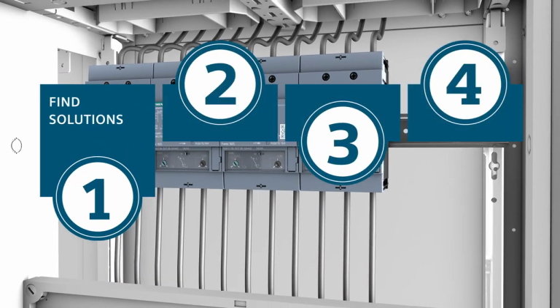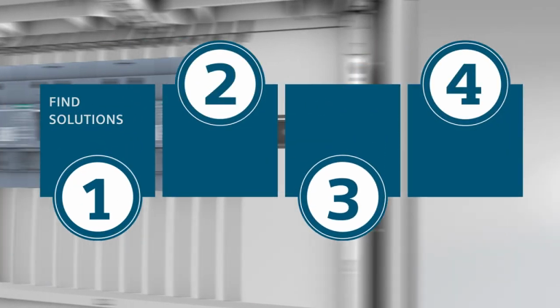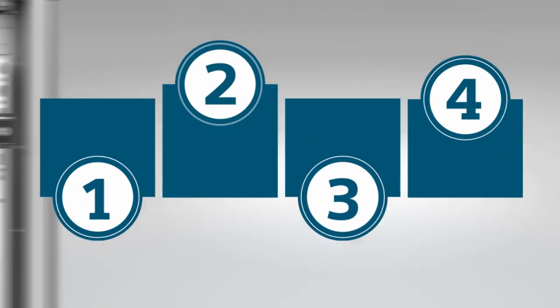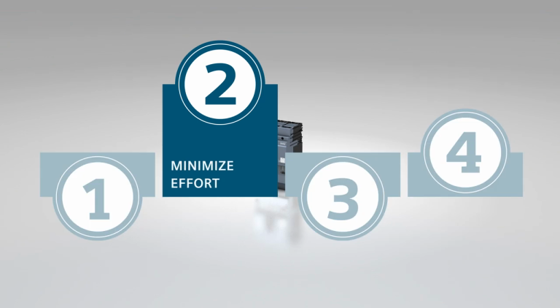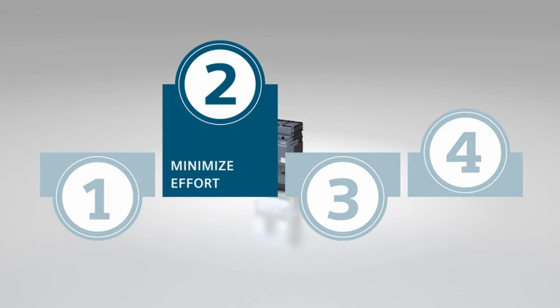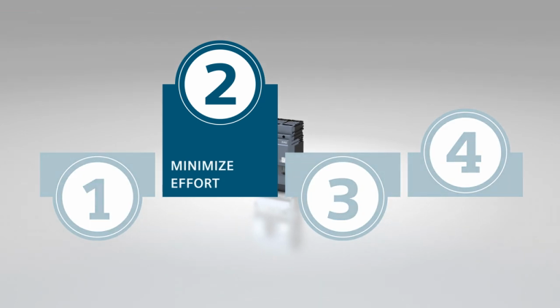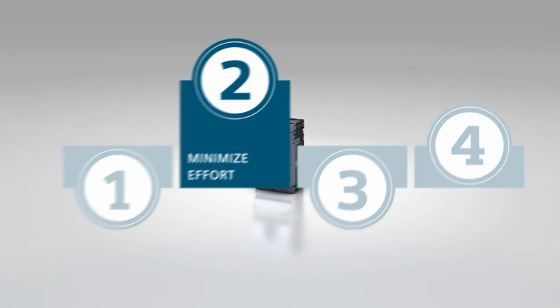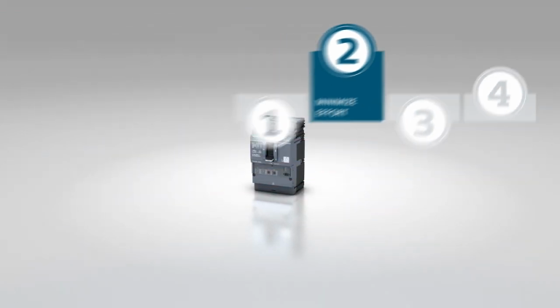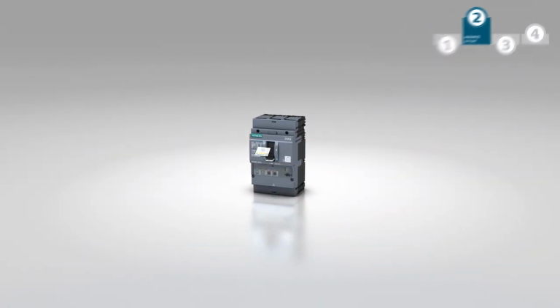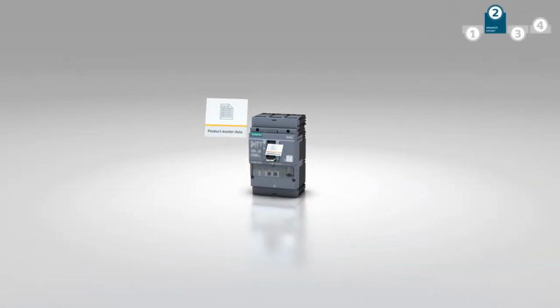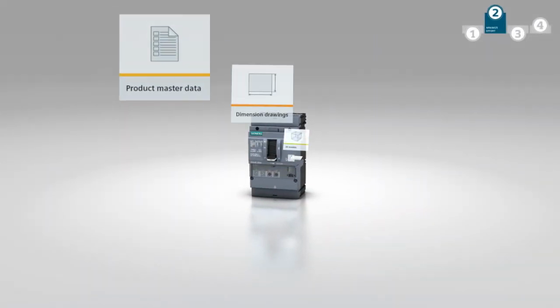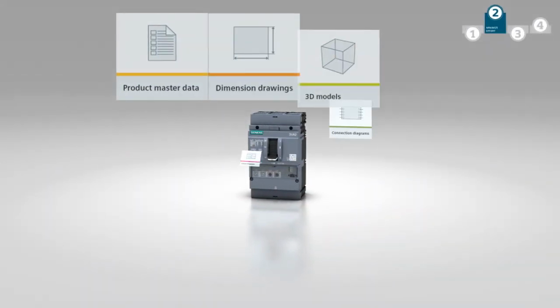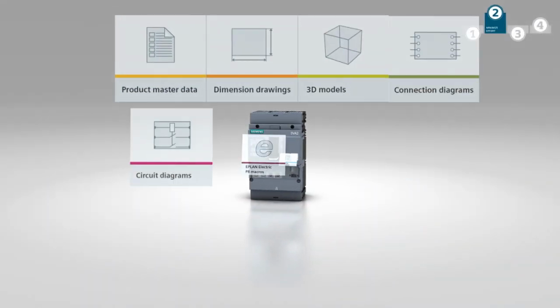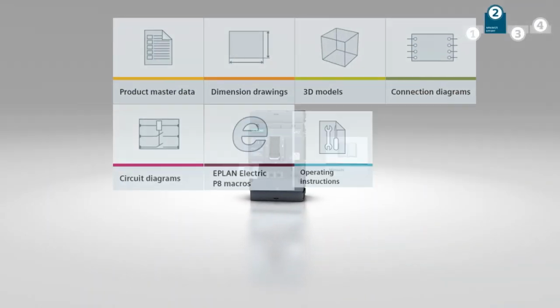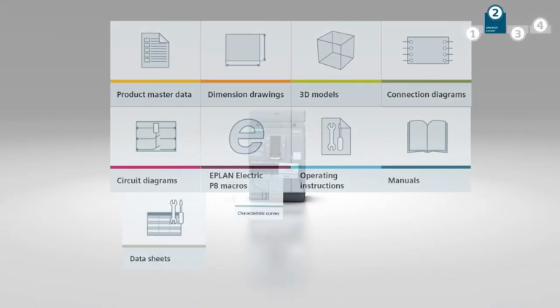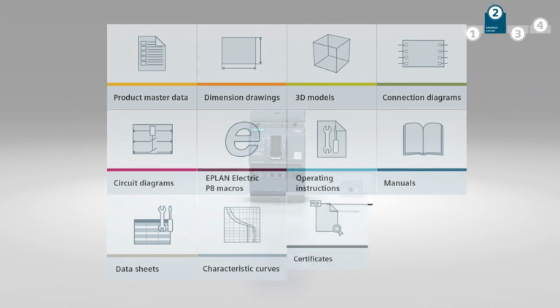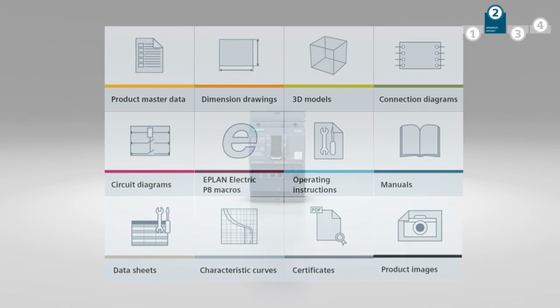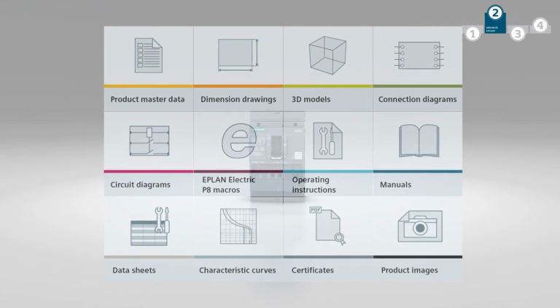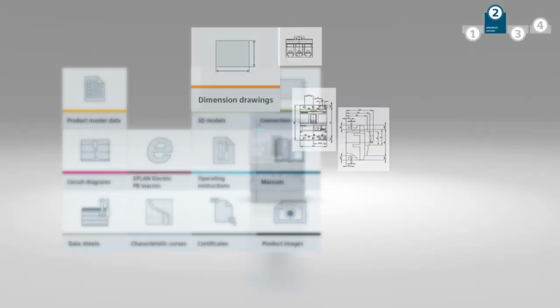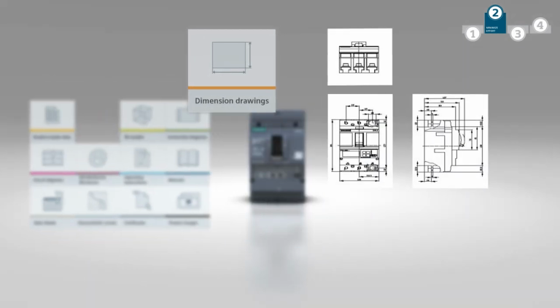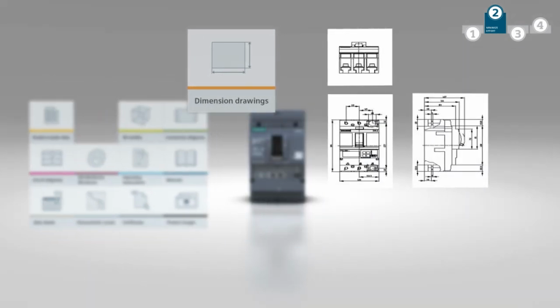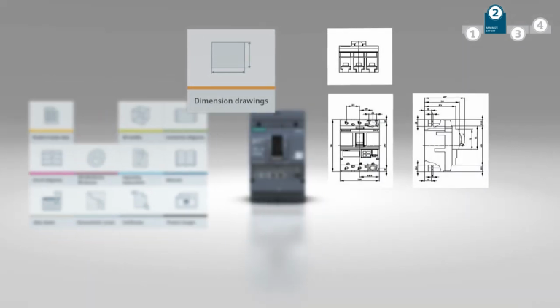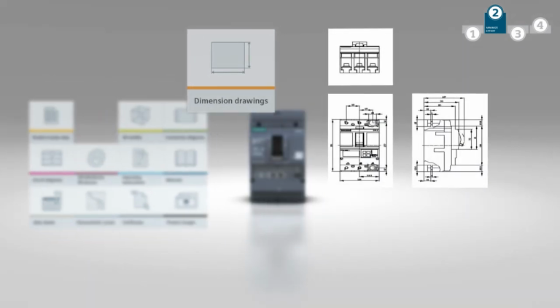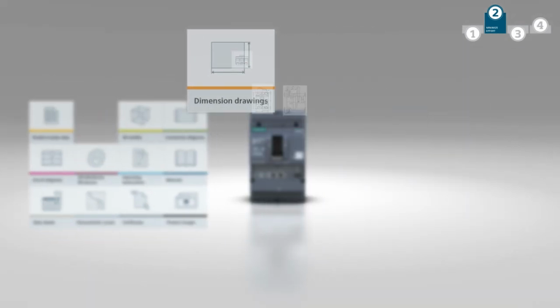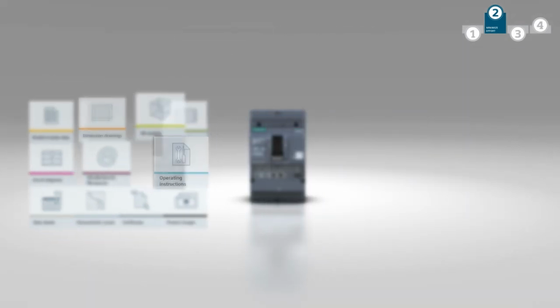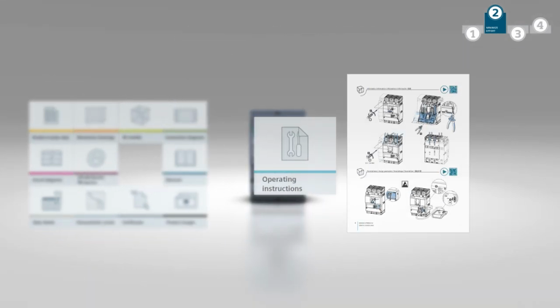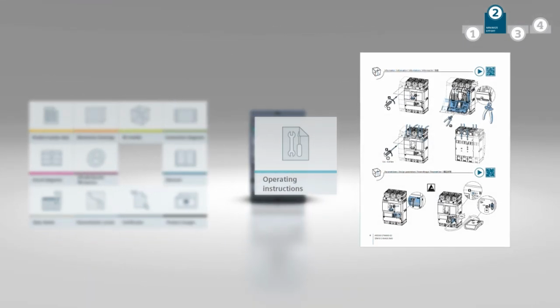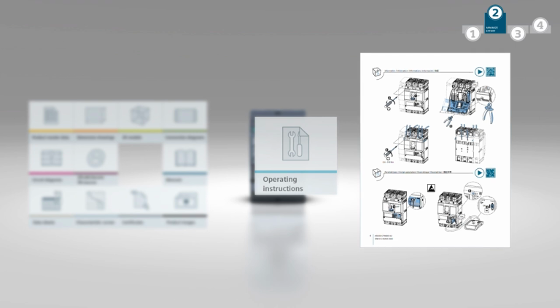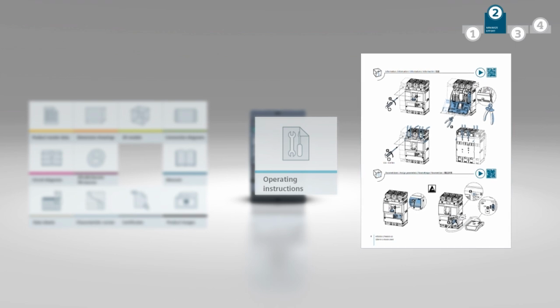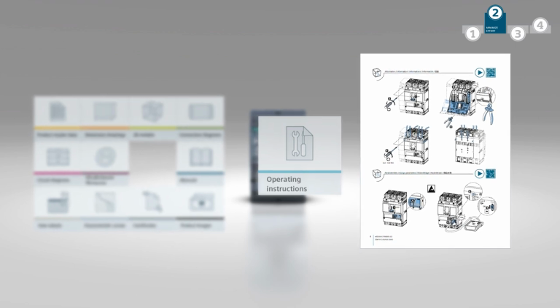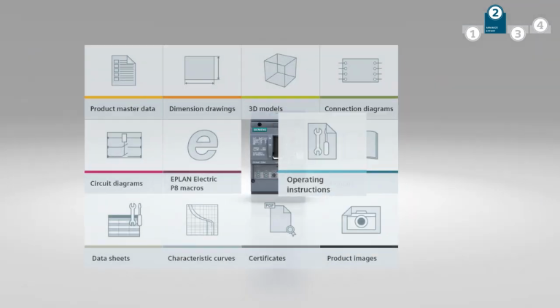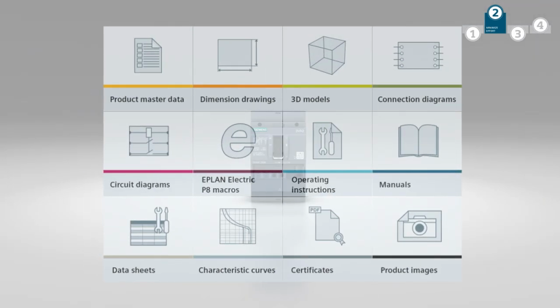Minimize your effort all the way from planning to installation and daily operation of the system. We provide you with all relevant CAX data to make your planning process as efficient as possible.